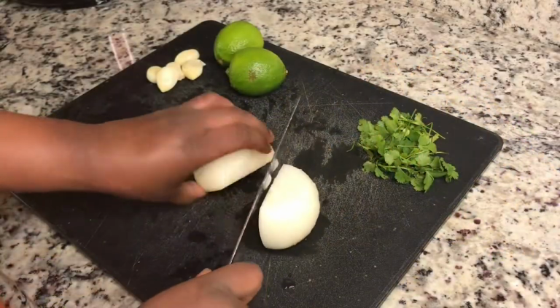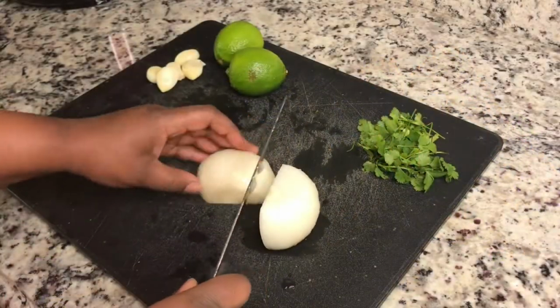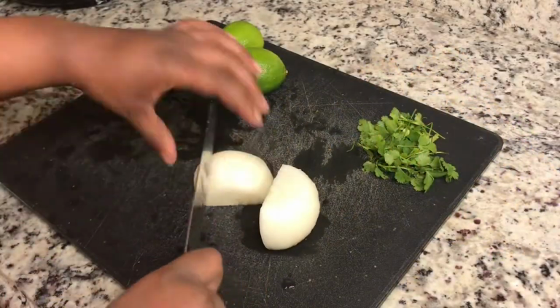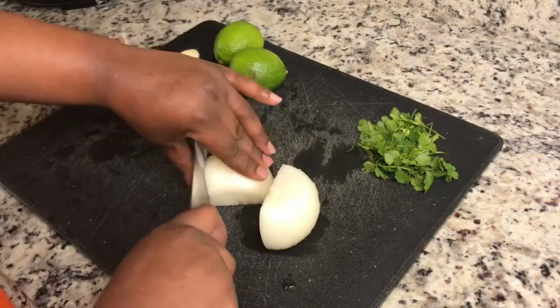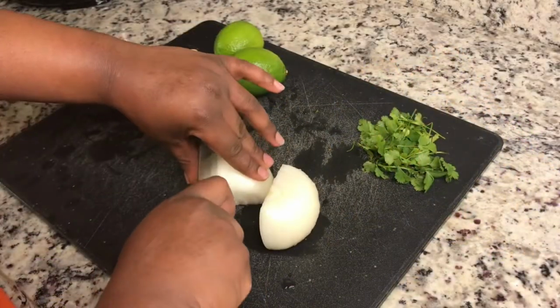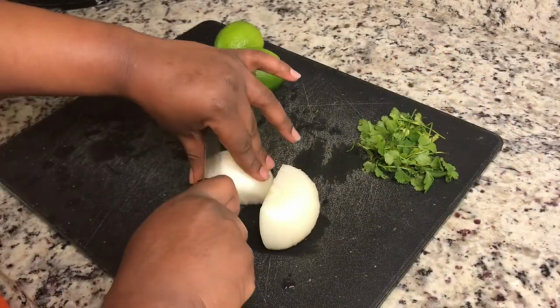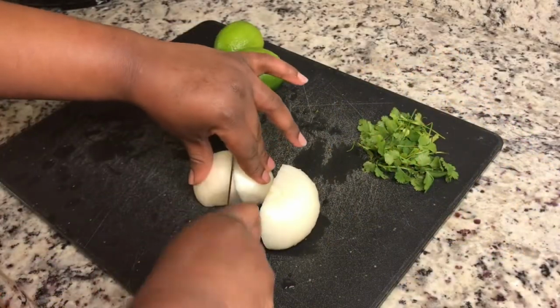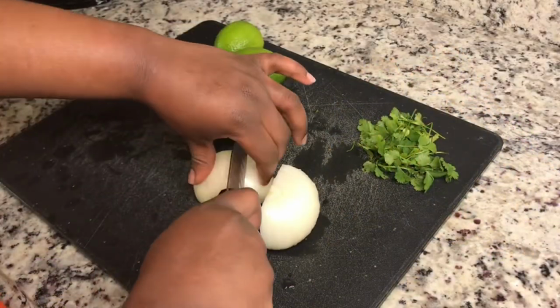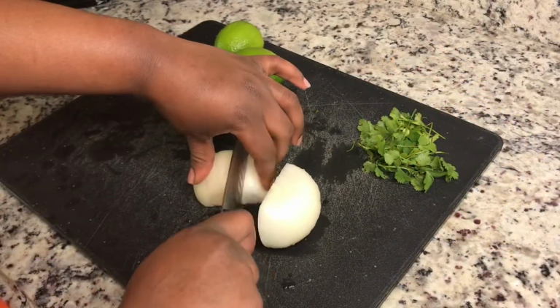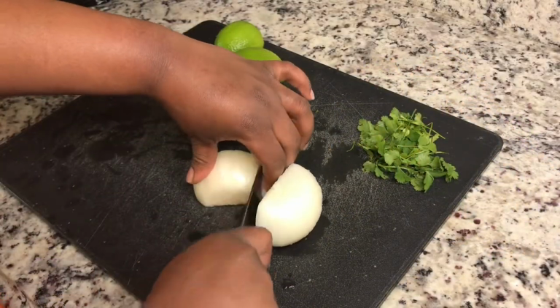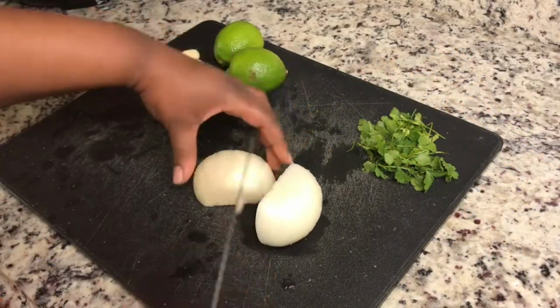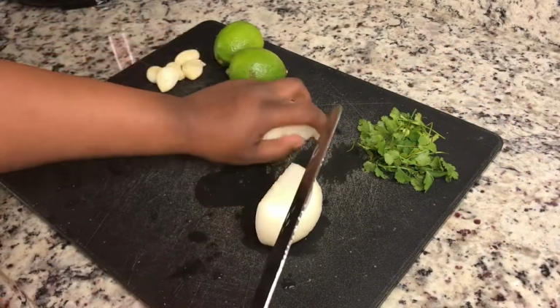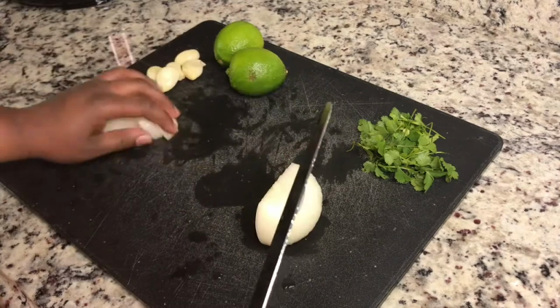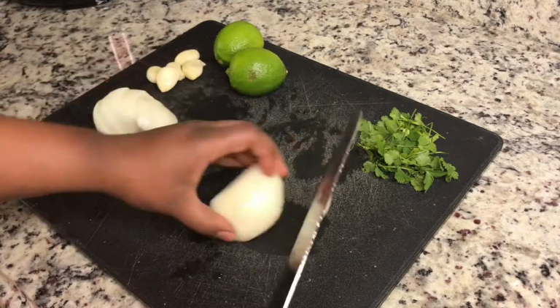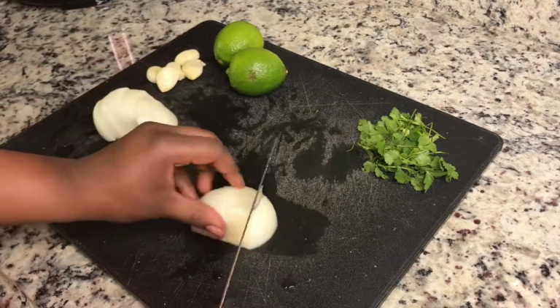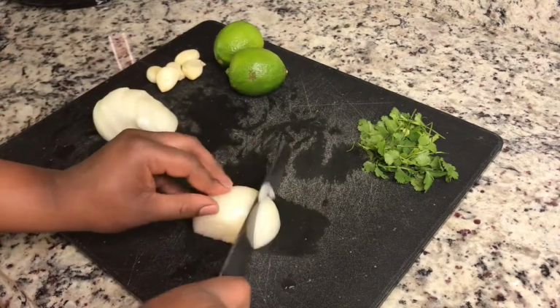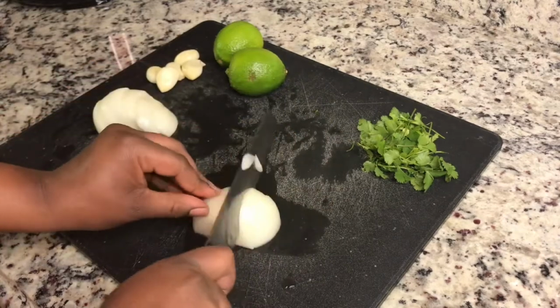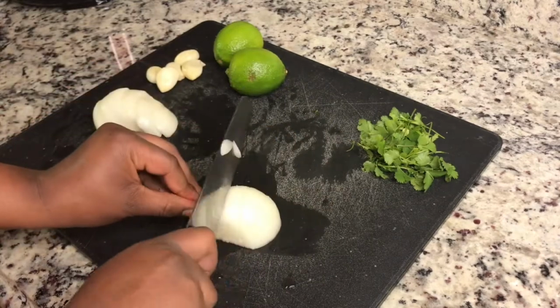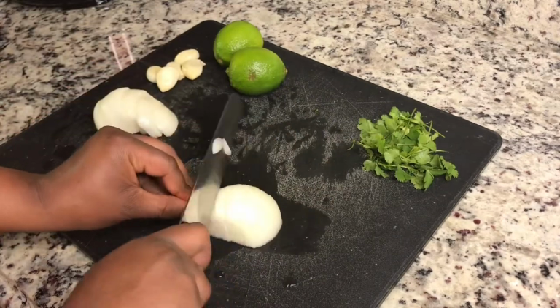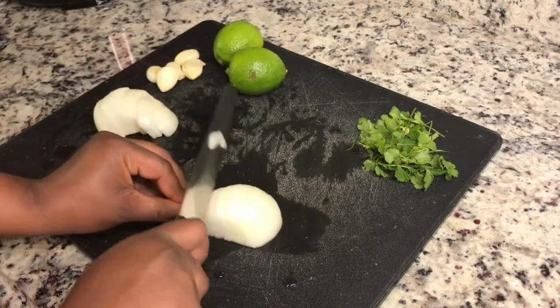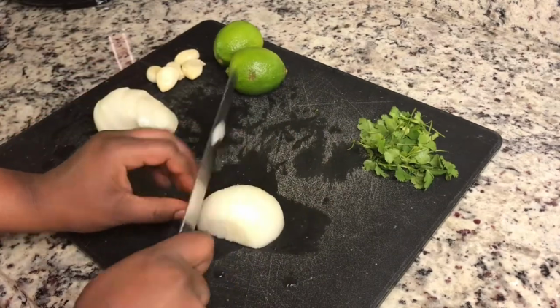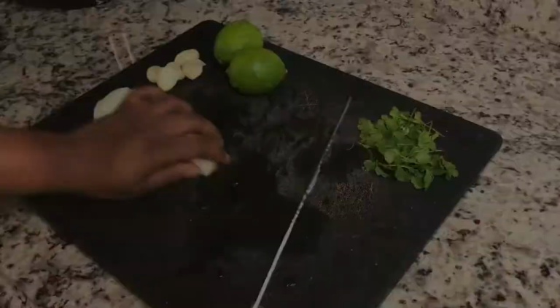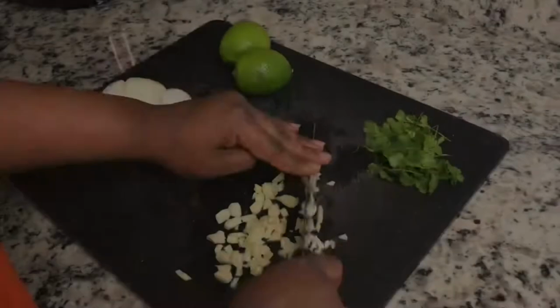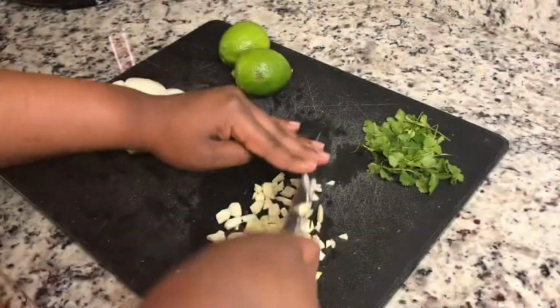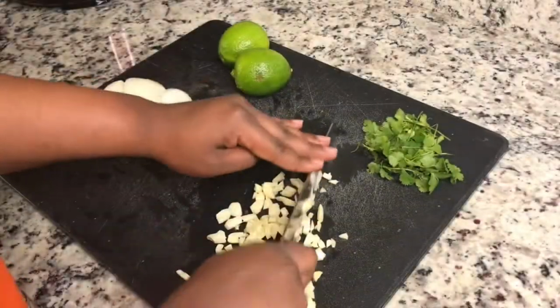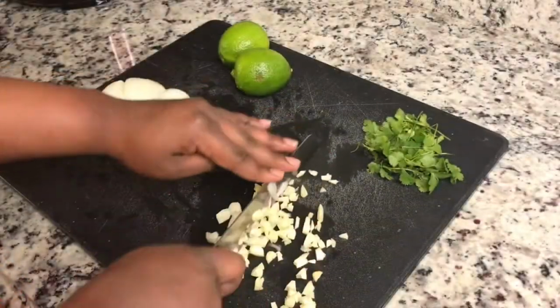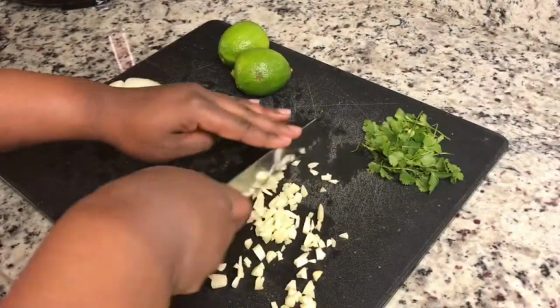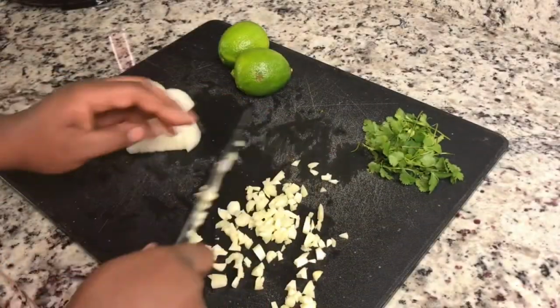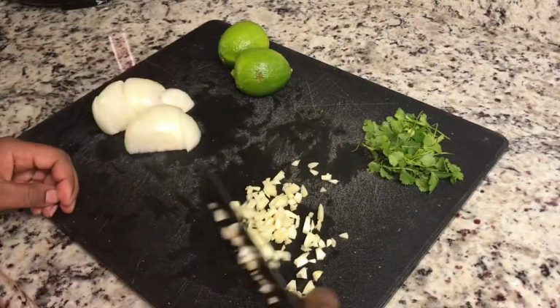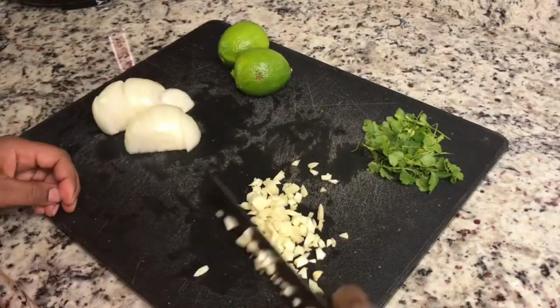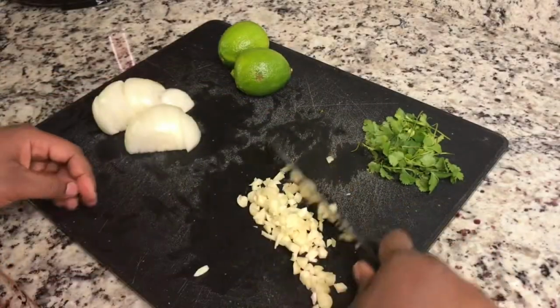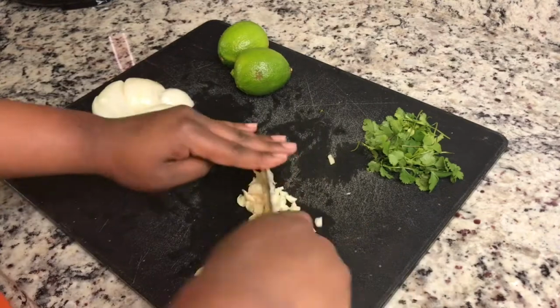I'm just going to roughly chop one yellow onion — no need to dice this since we're just going to put it in a pressure cooker. Then I'm going to roughly chop five cloves of garlic.